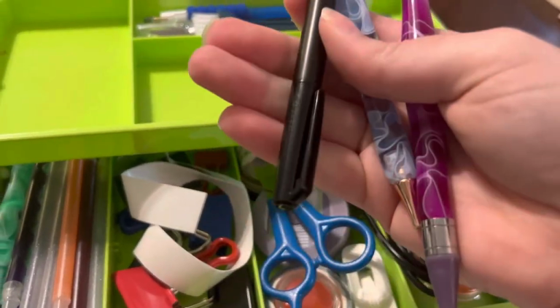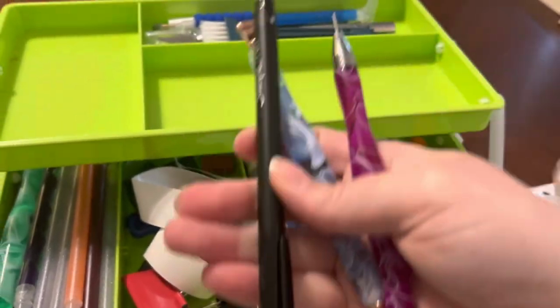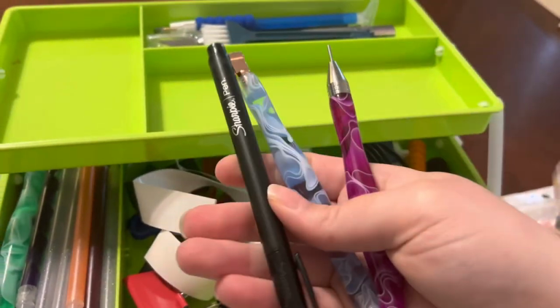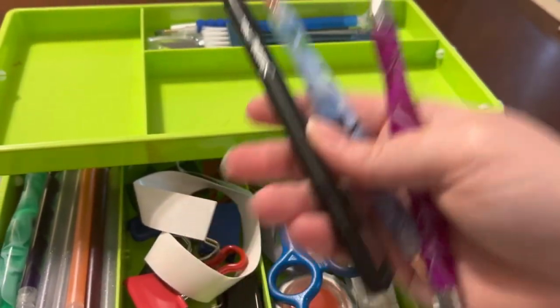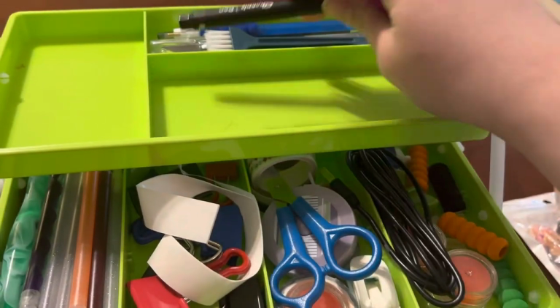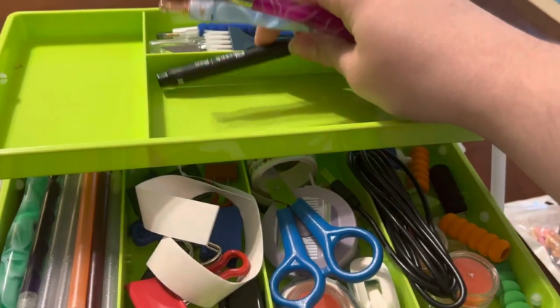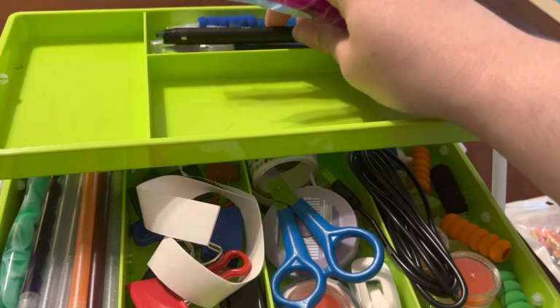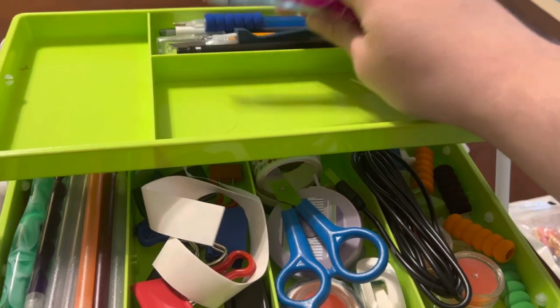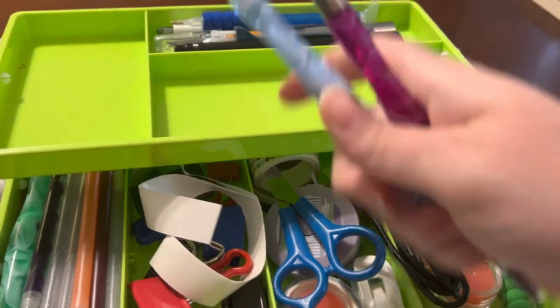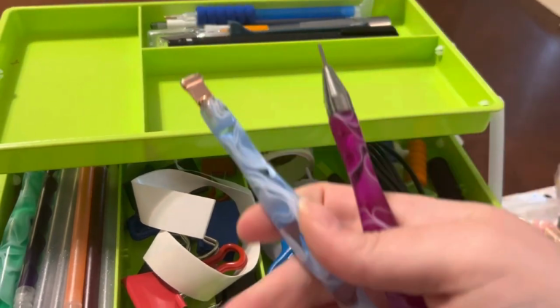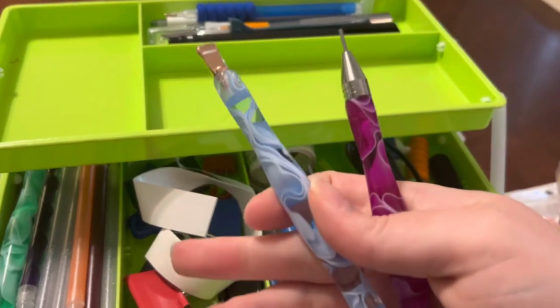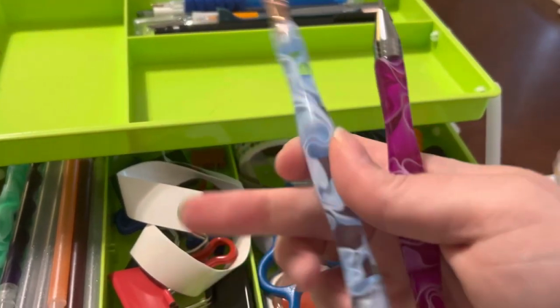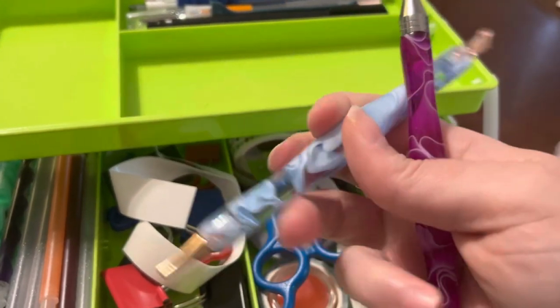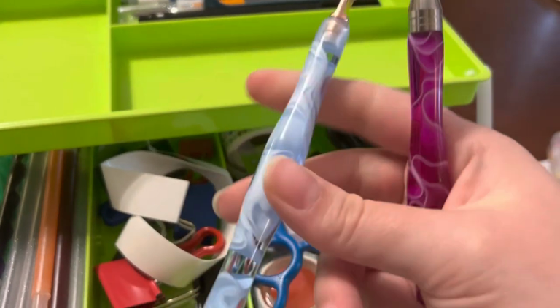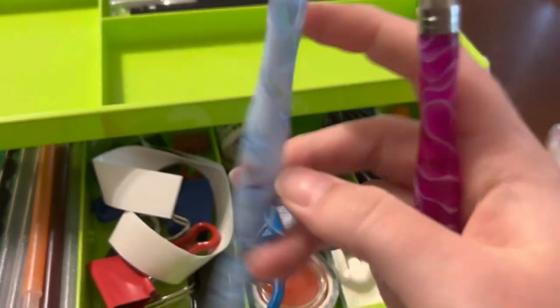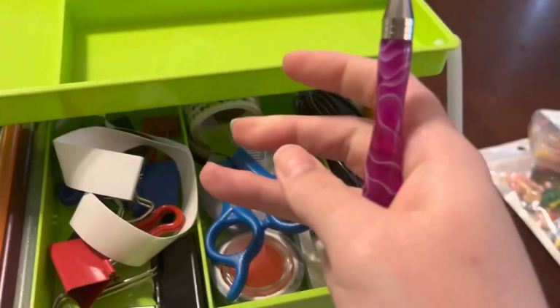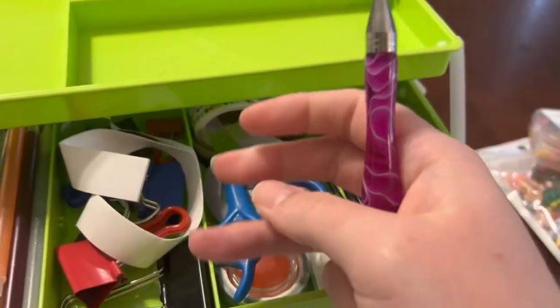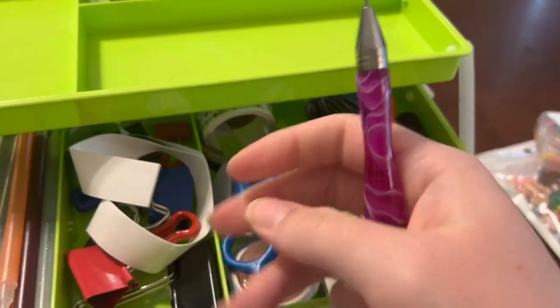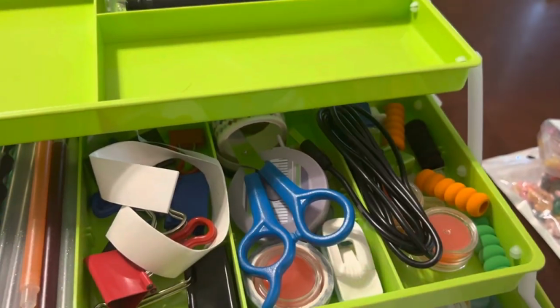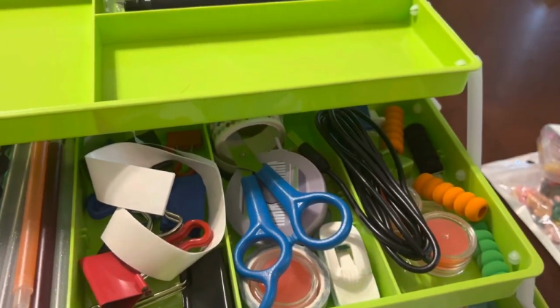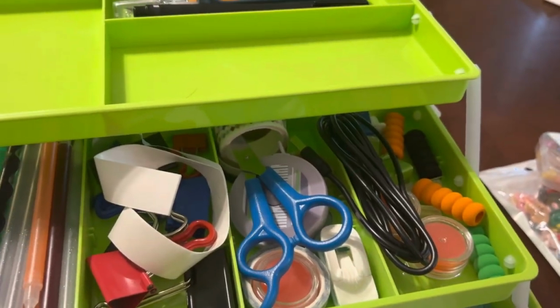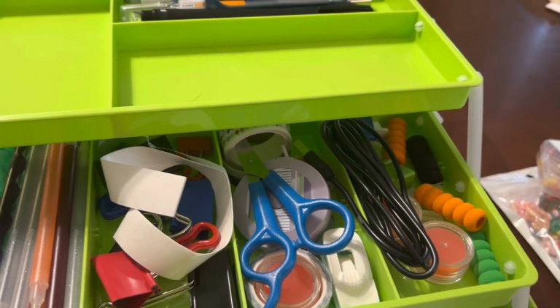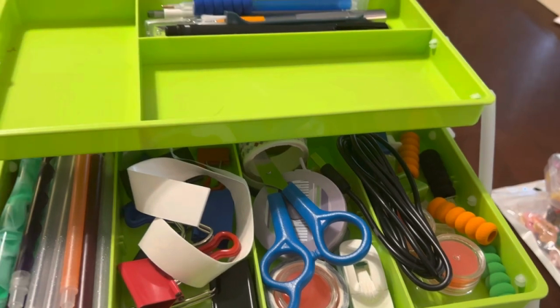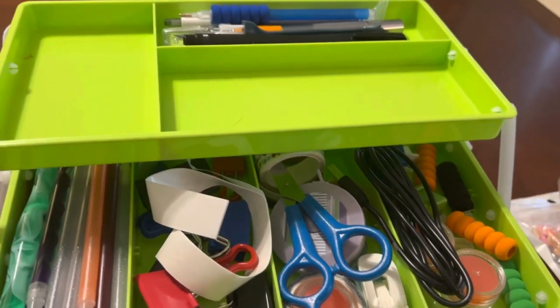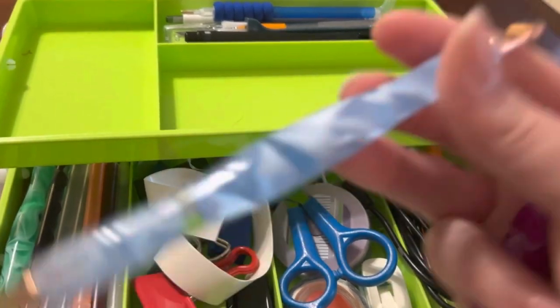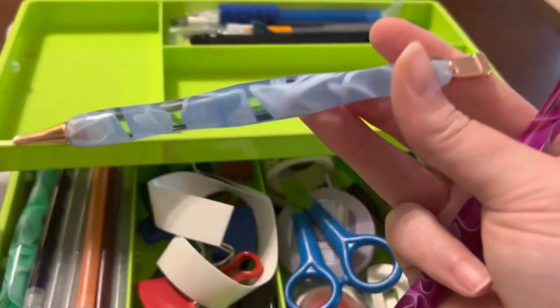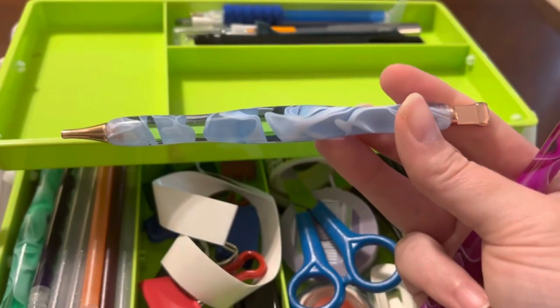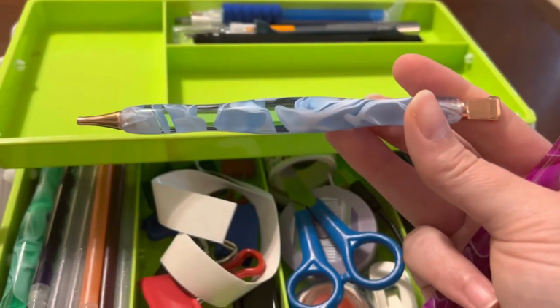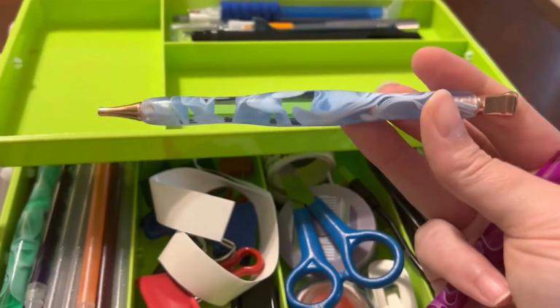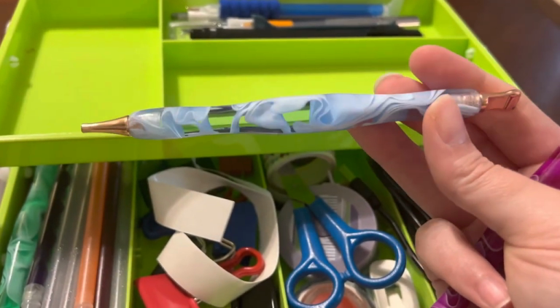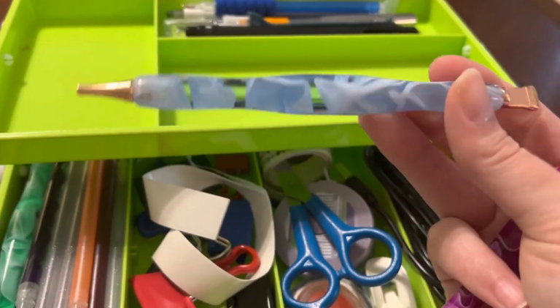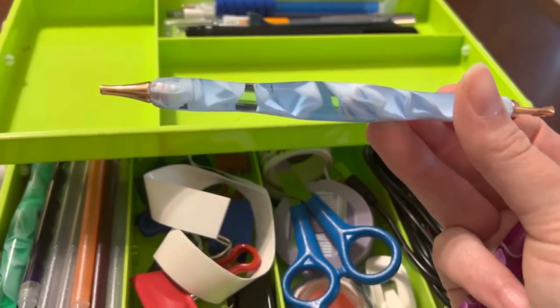Another pen — I apparently write a lot when I diamond paint. This is my current diamond painting pen.